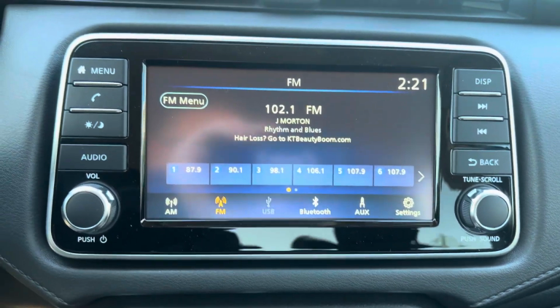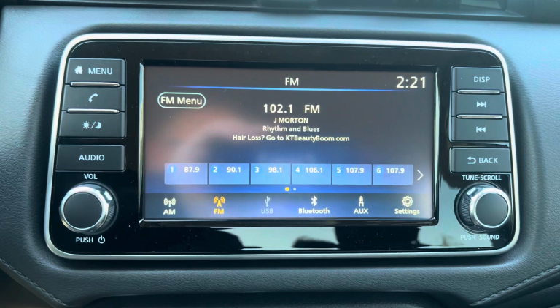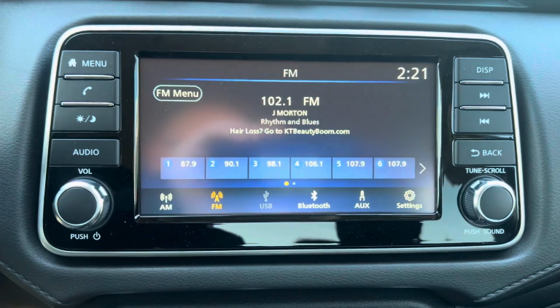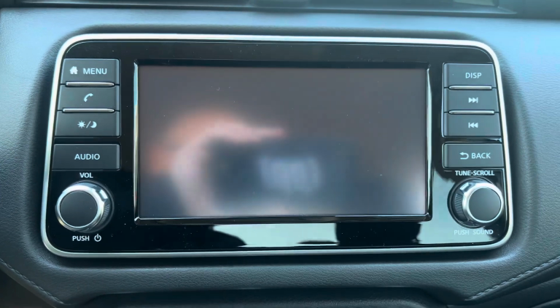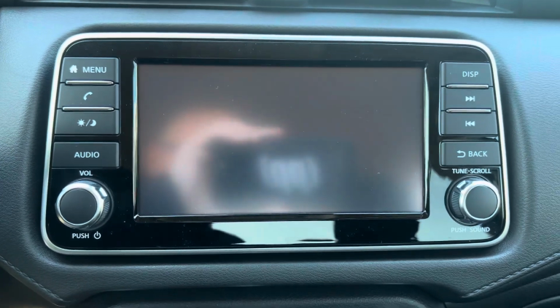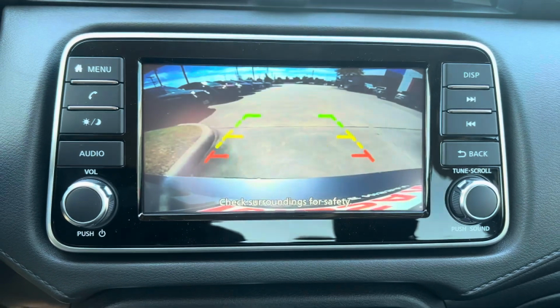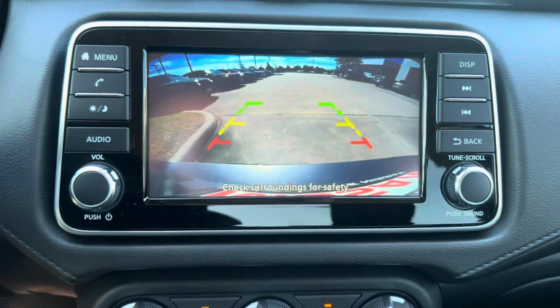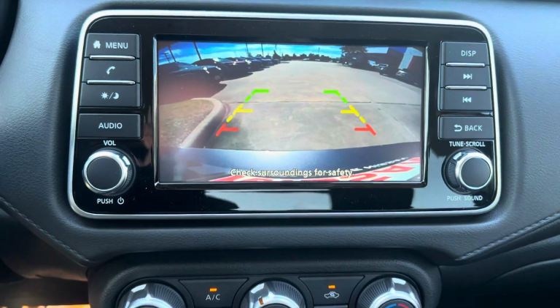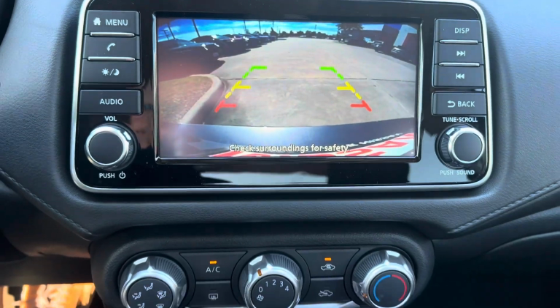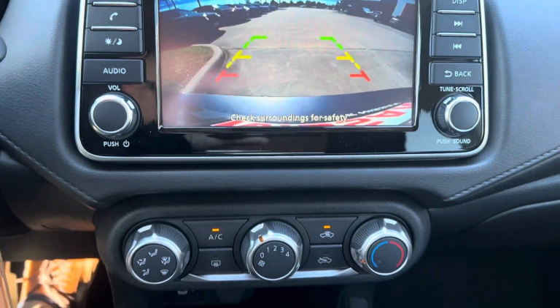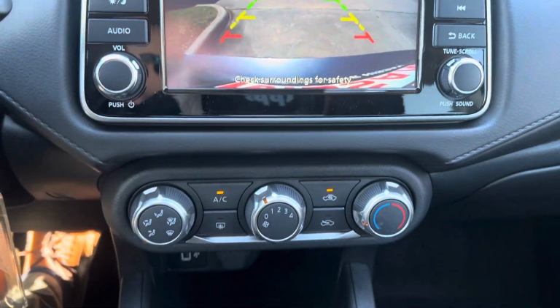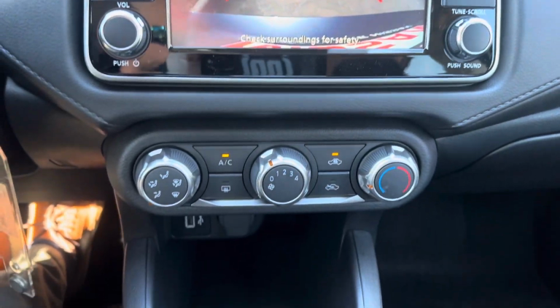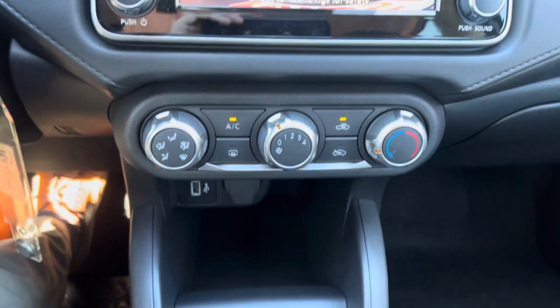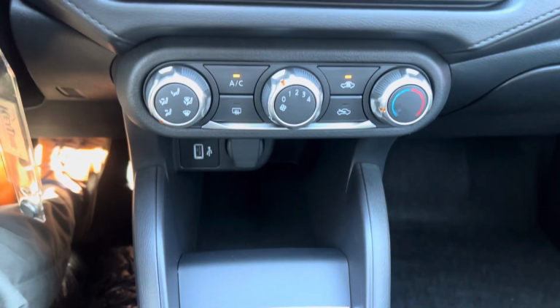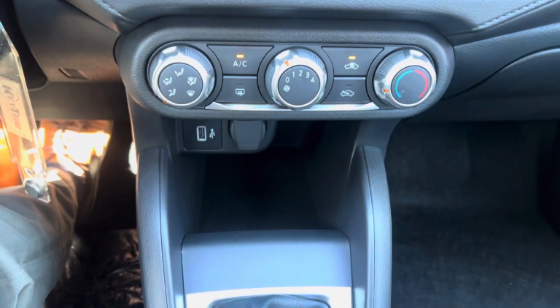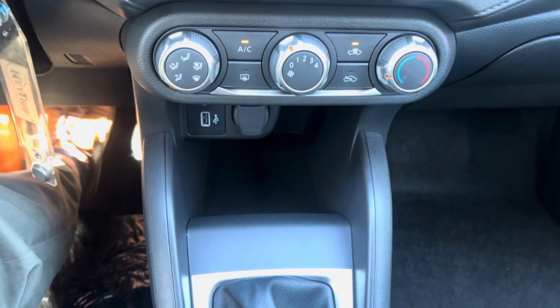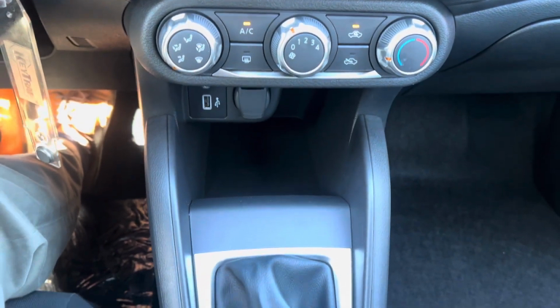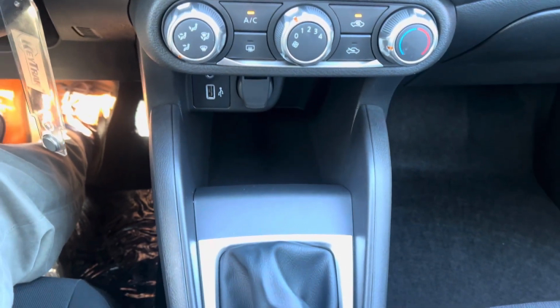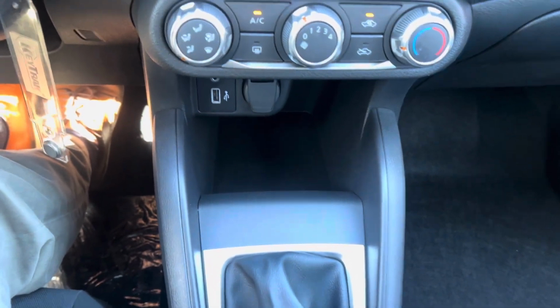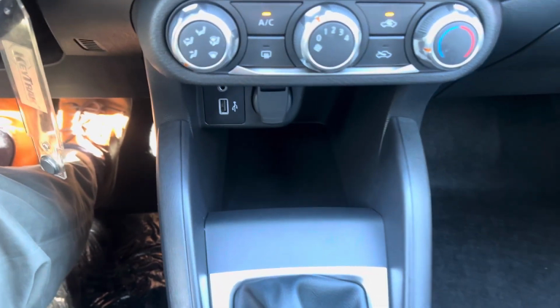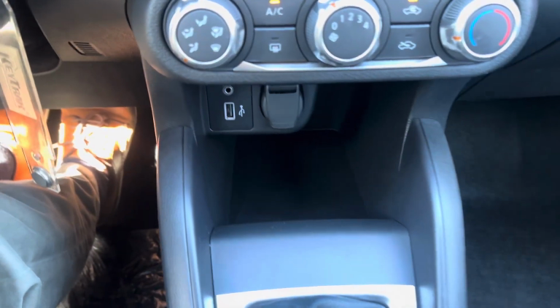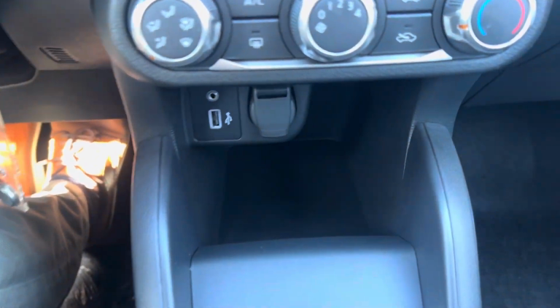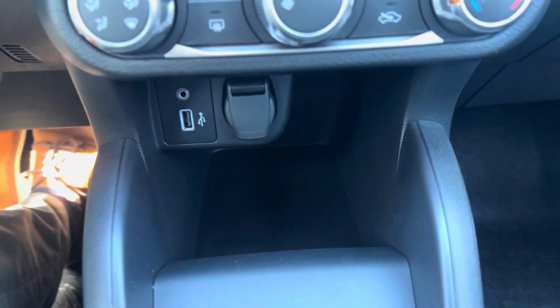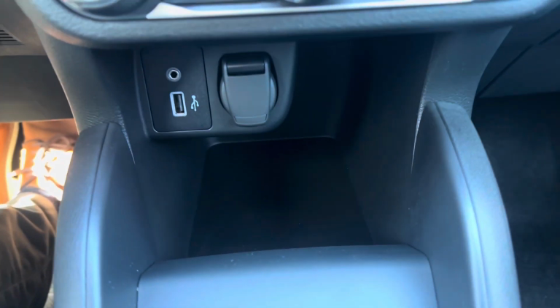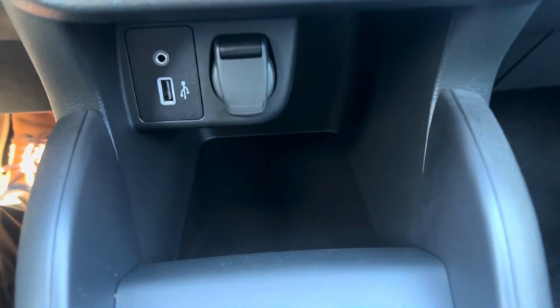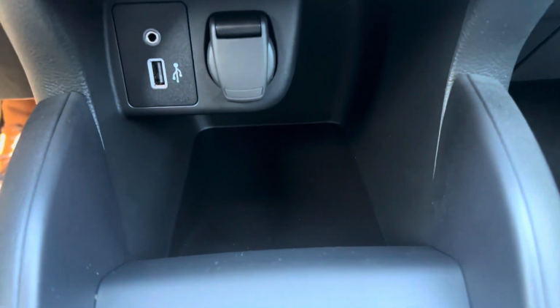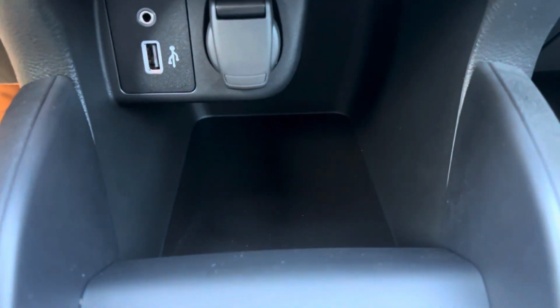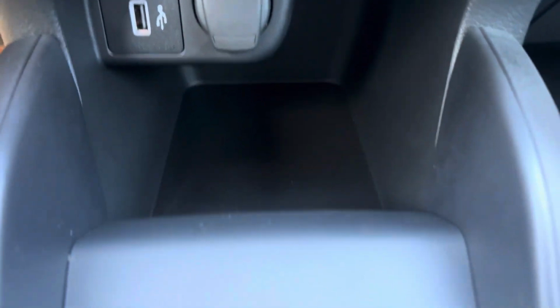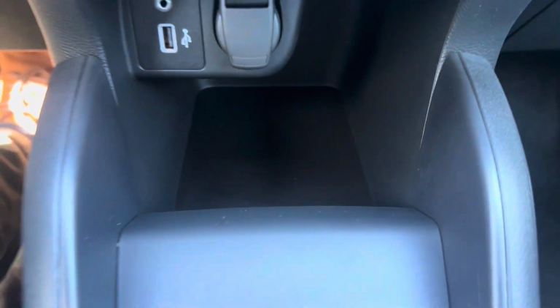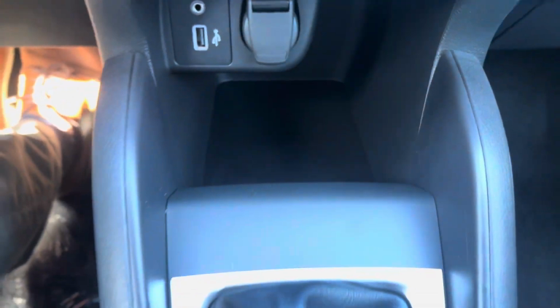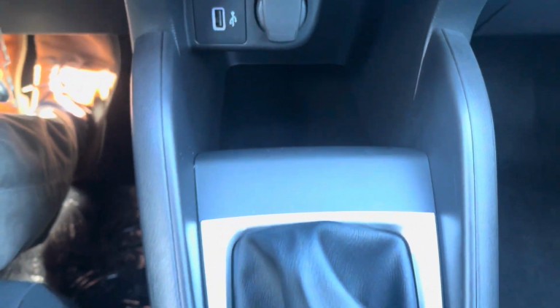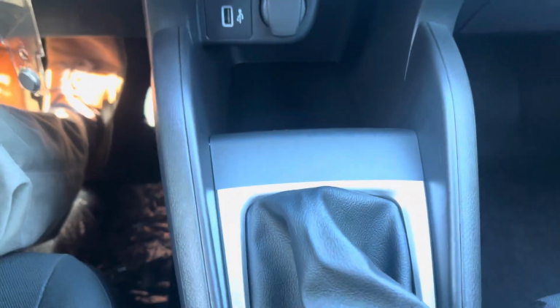You also have Bluetooth, AM, FM, and a high fidelity backup camera. You have USB ports, auxiliary jack, extra storage space down here, and a 12 volt adapter port.